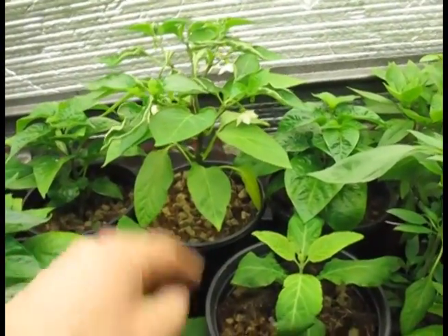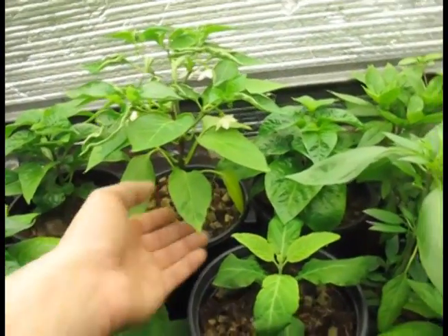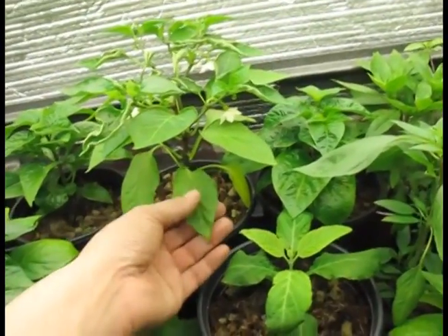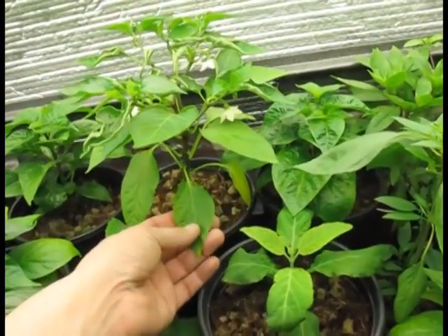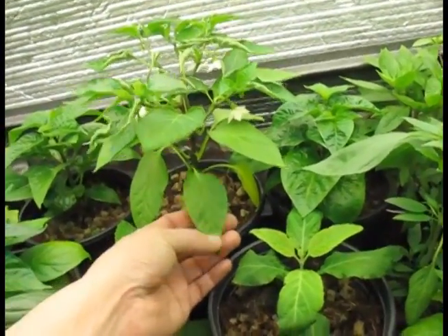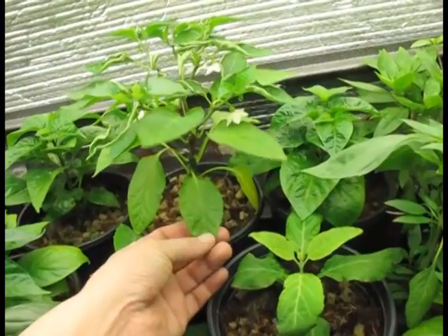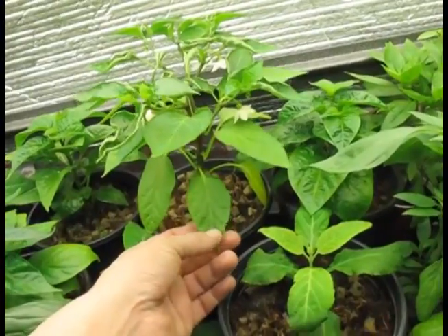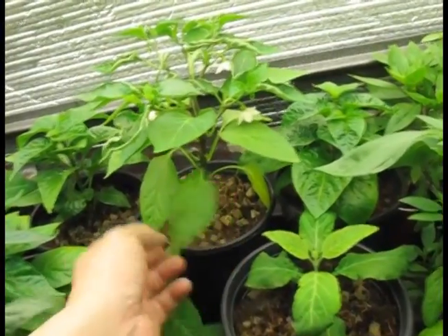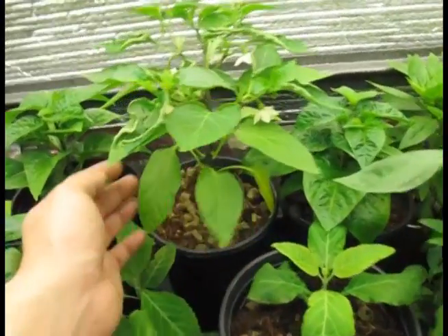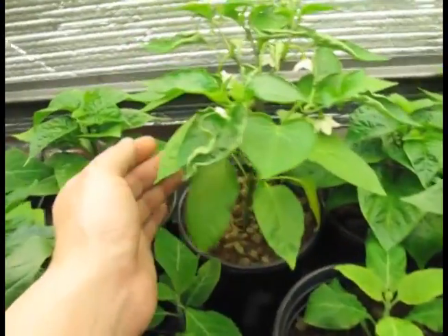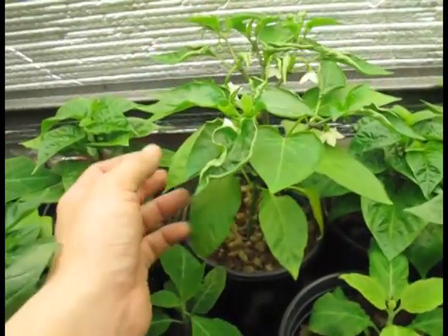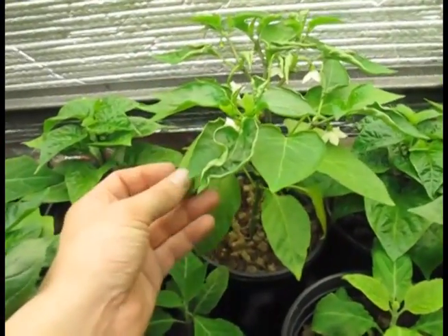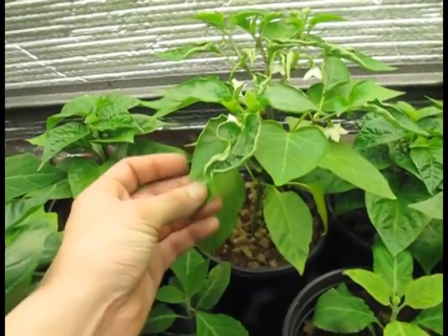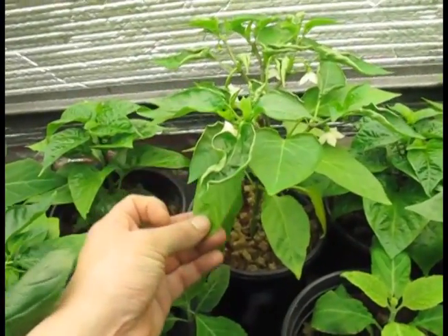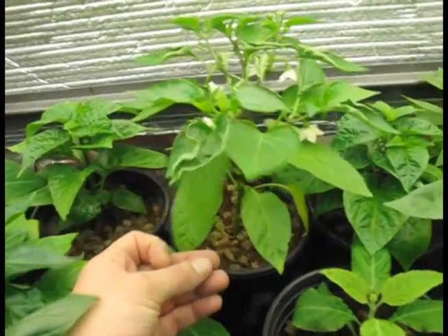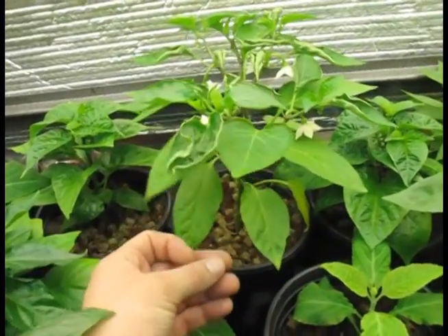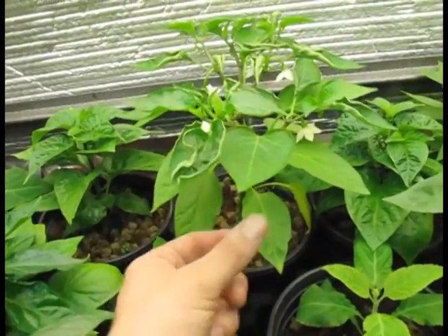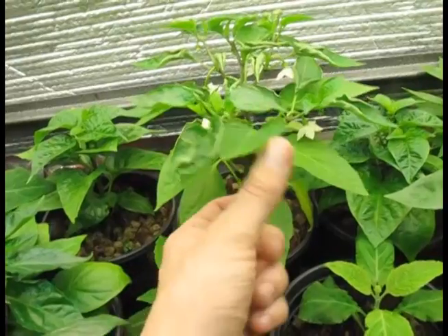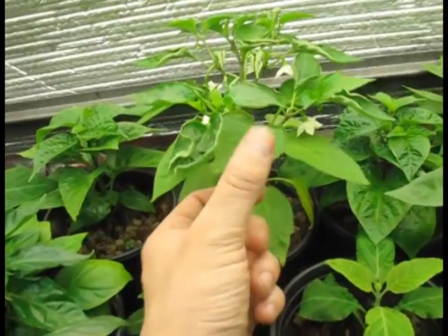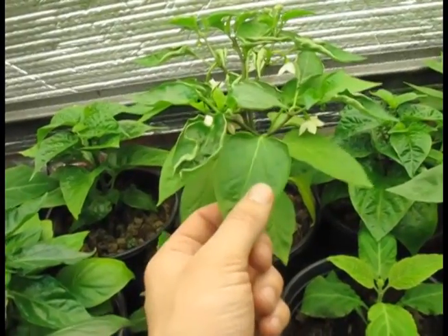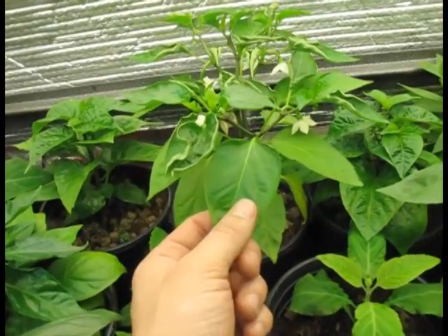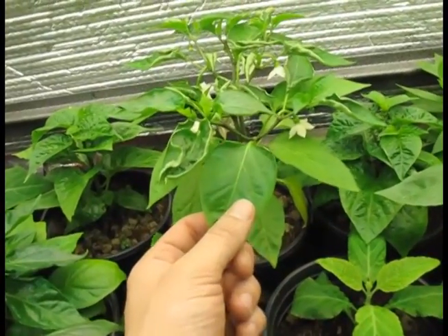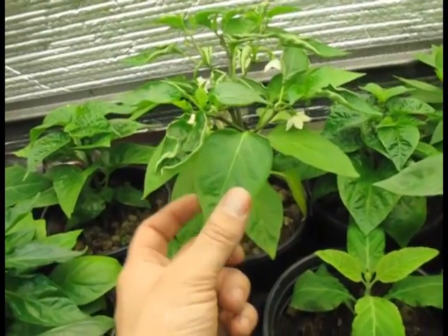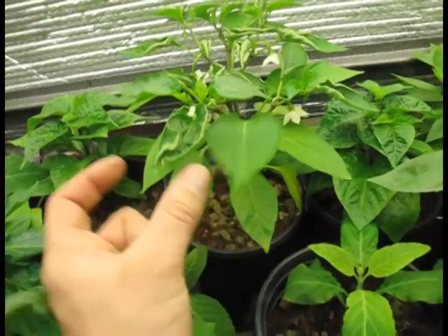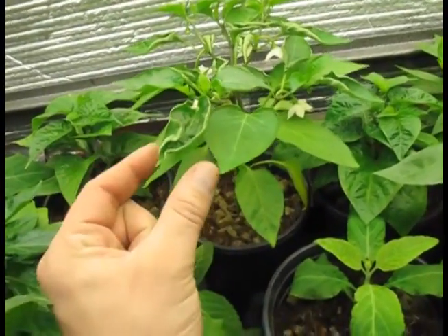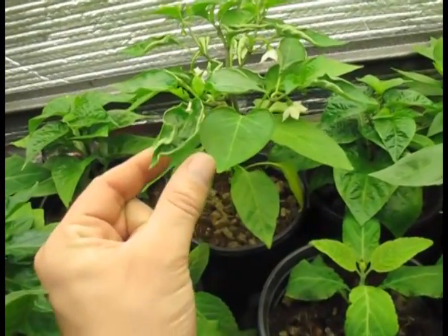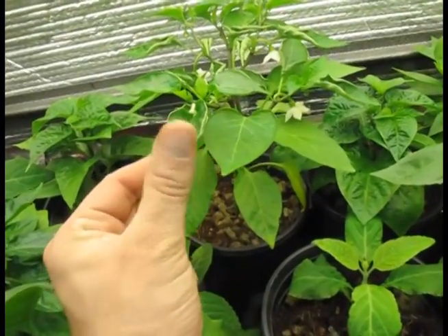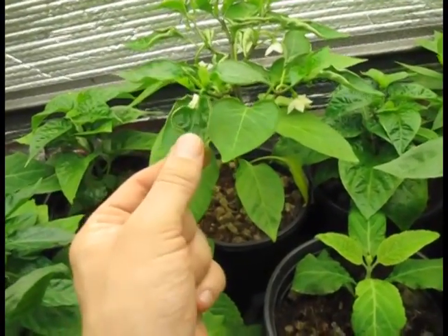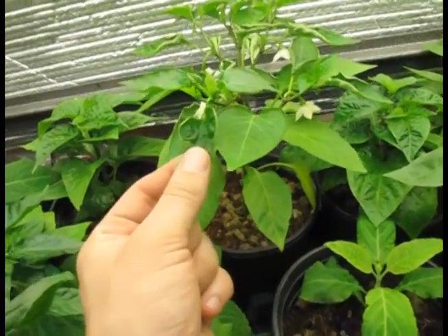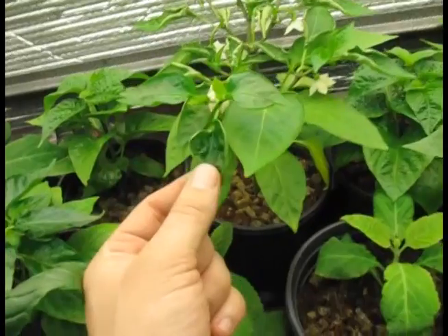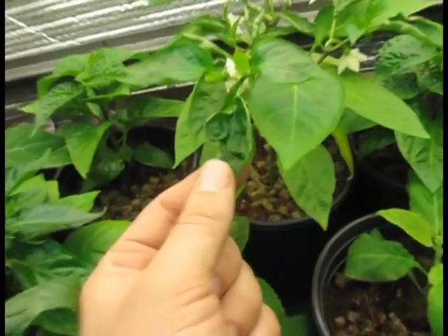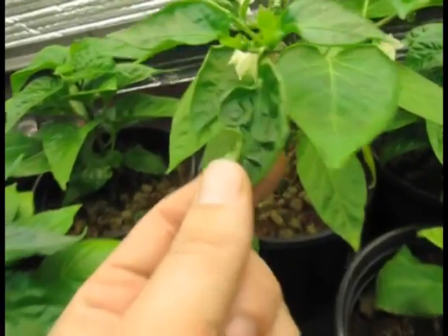So you'll see at first it had enough calcium in the soil, and then as it used up the amount of calcium in the soil, it wasn't available to the new leaves as they formed, and so they get crinkly like this.